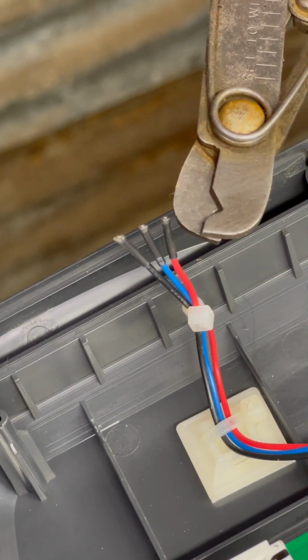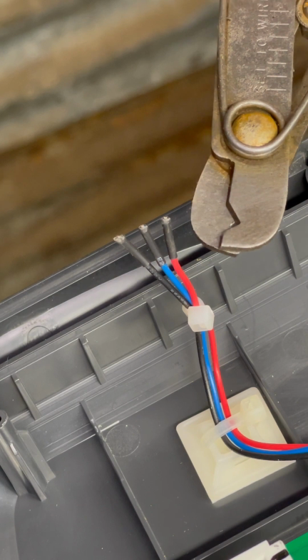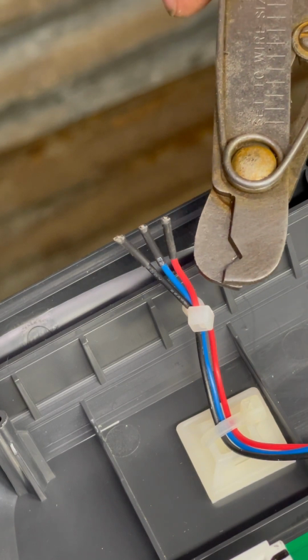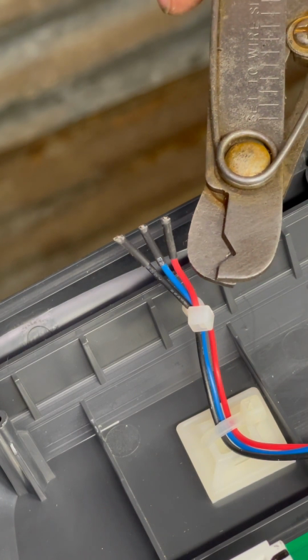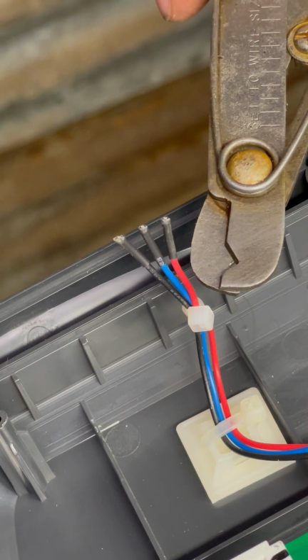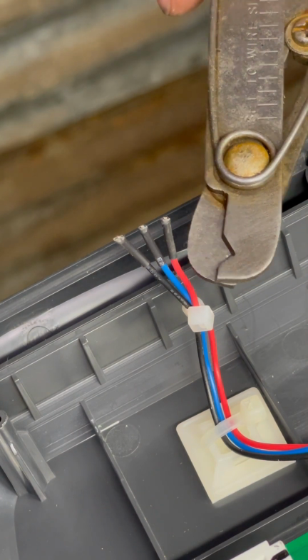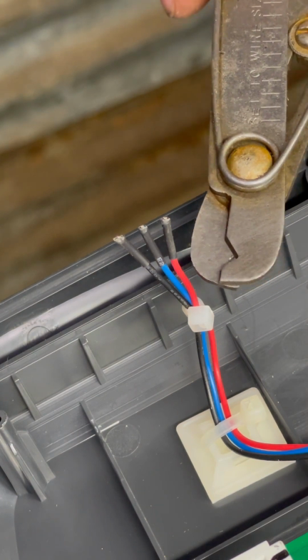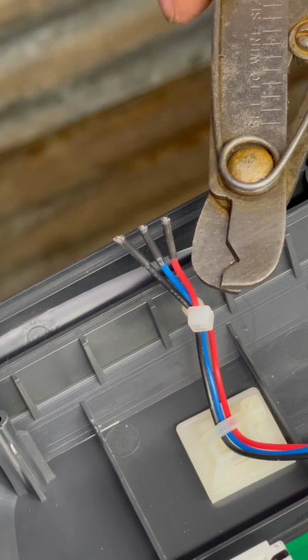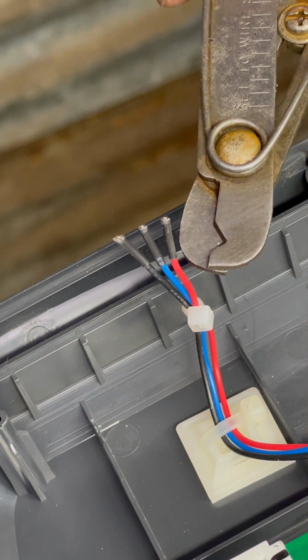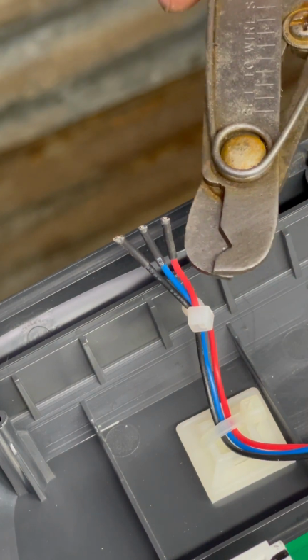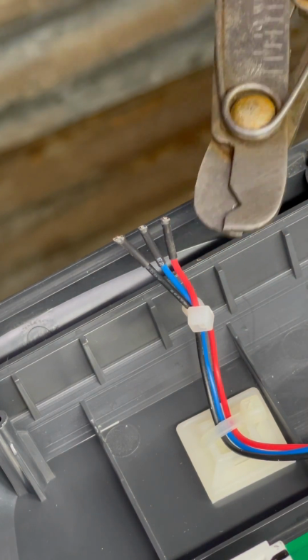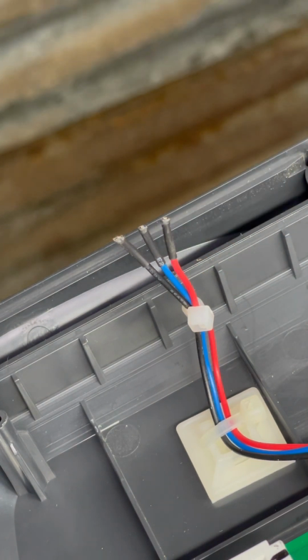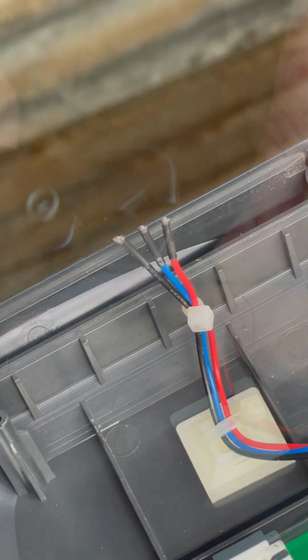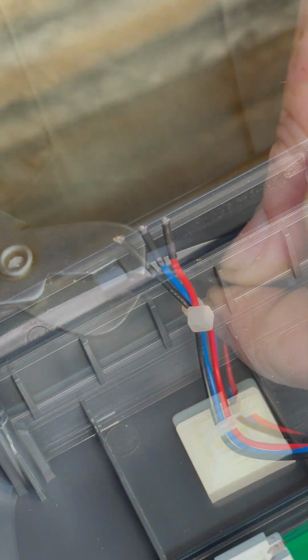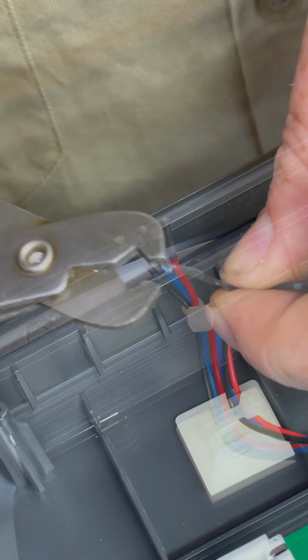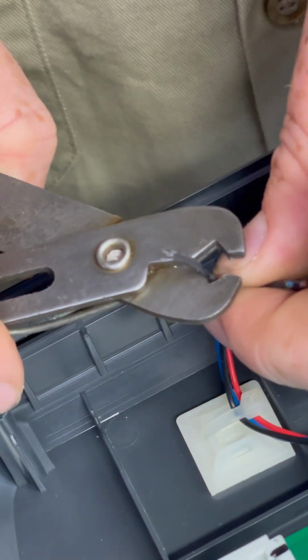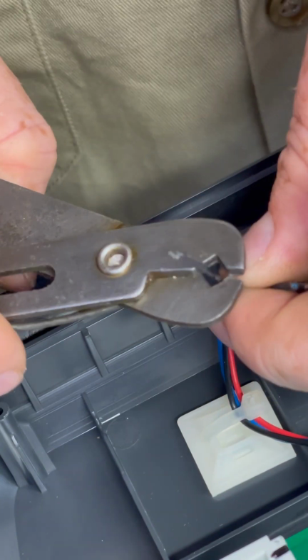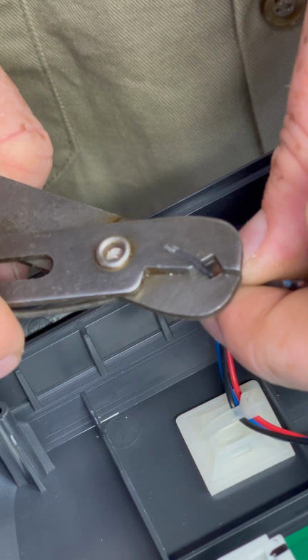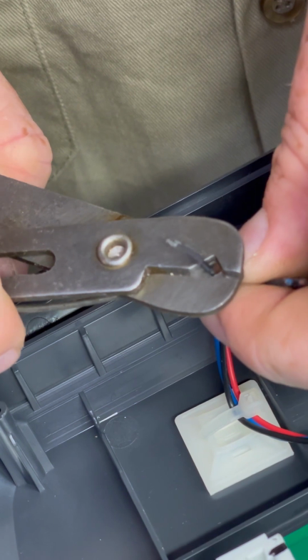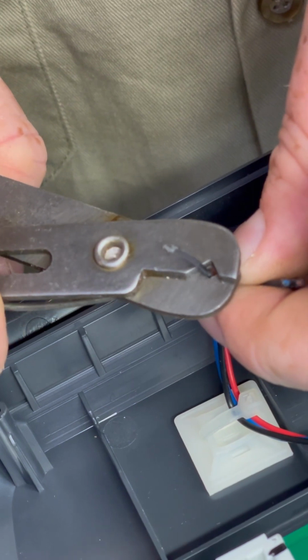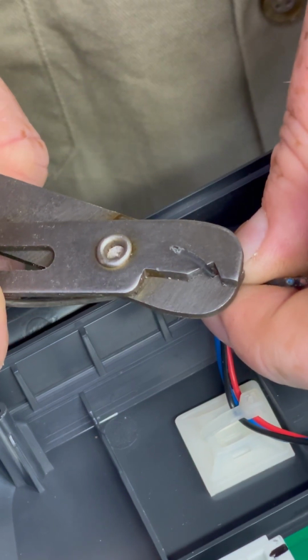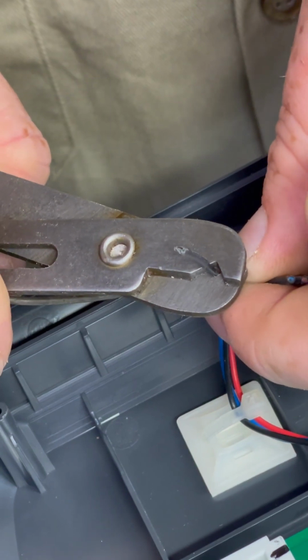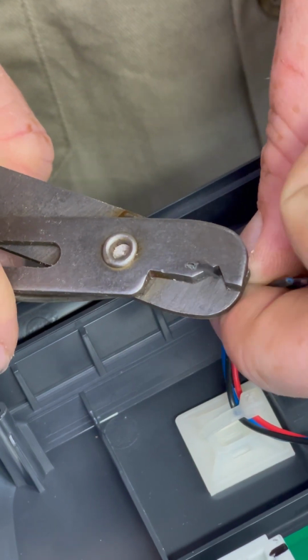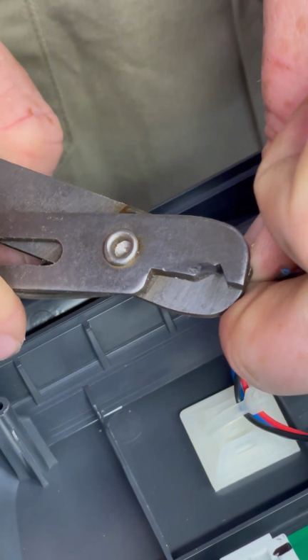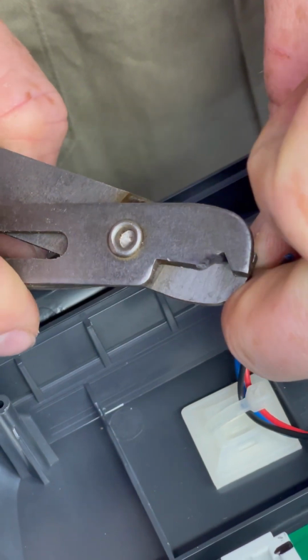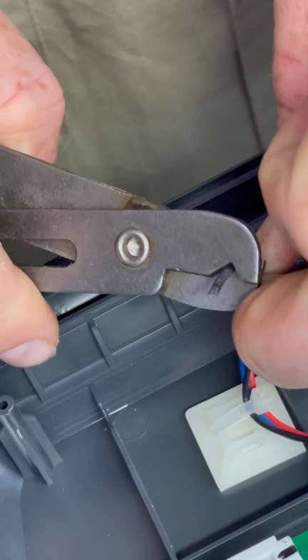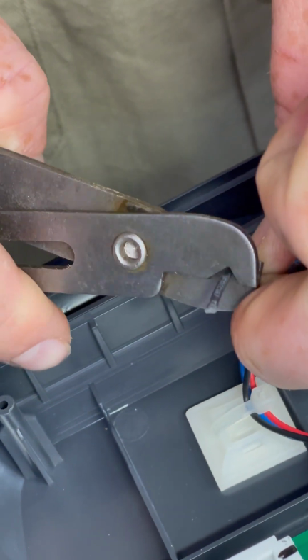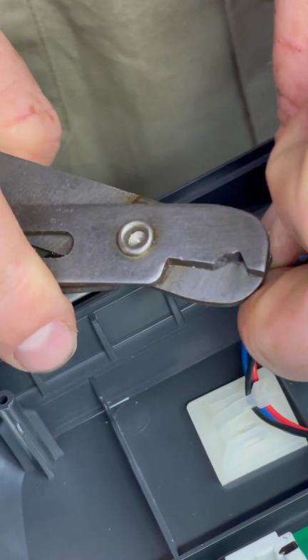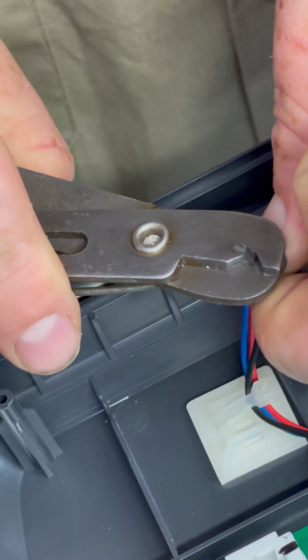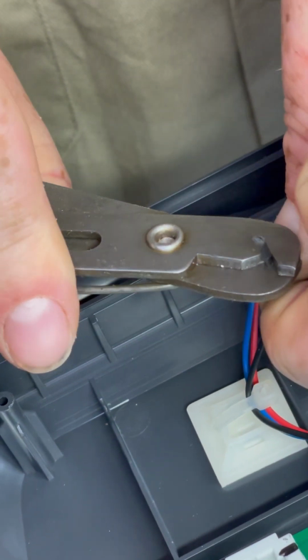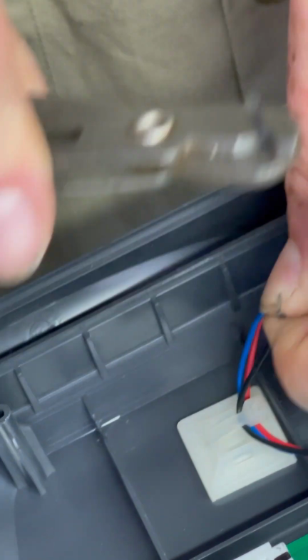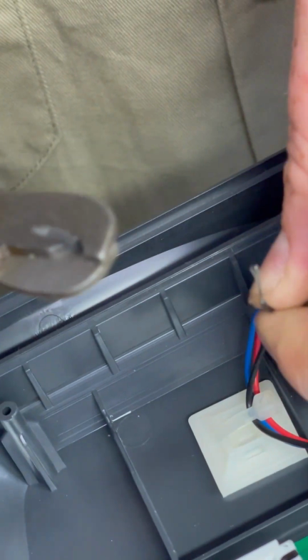Once cut, you're going to want to remove the insulation 10 to 15mm from the end of each wire. We recommend that you use some wire strippers to do this so that you don't damage any of the actual wire itself.